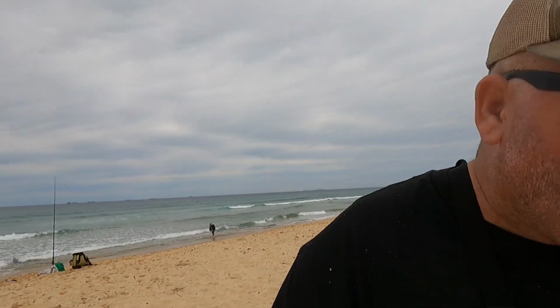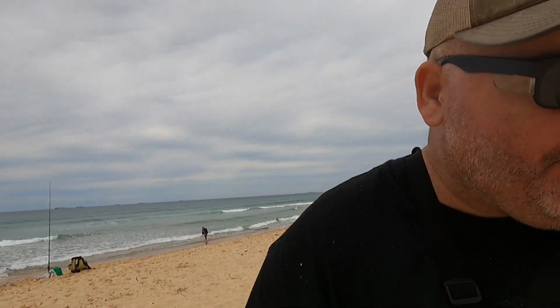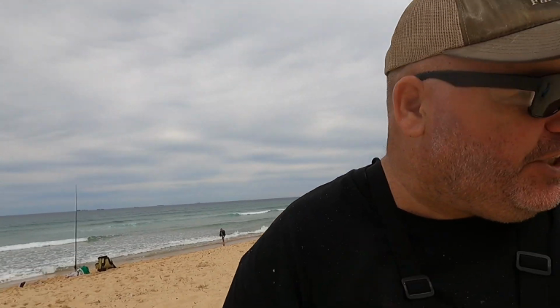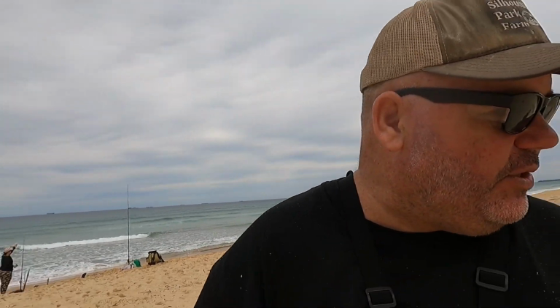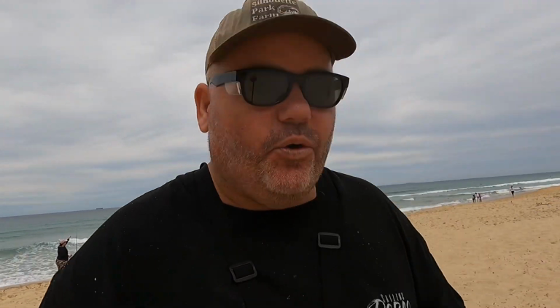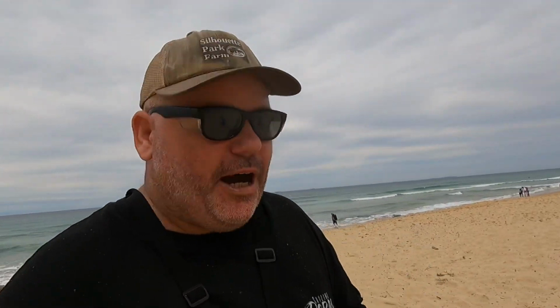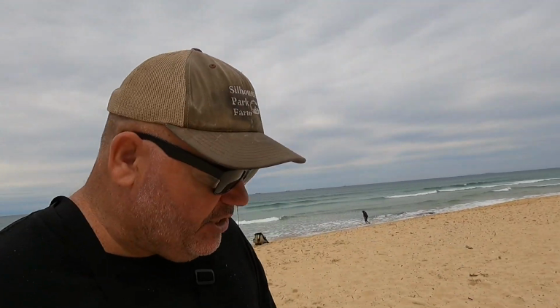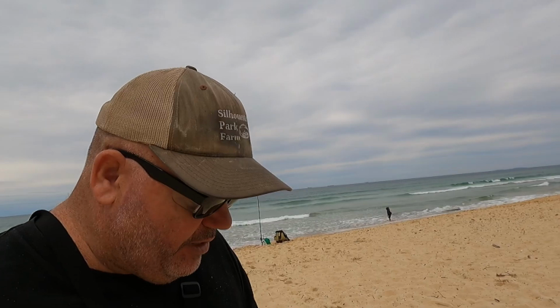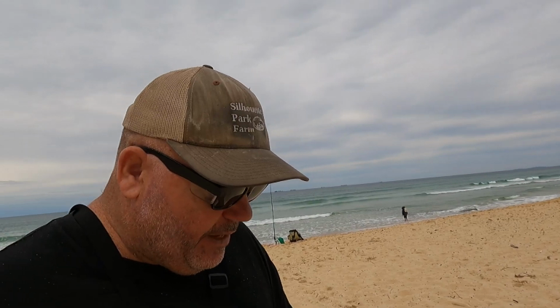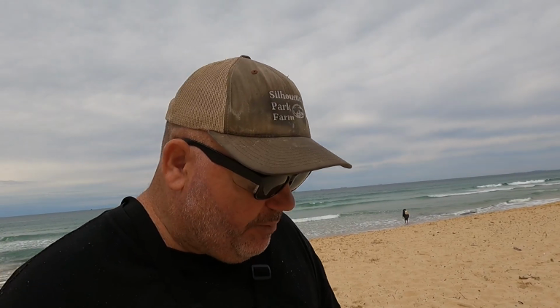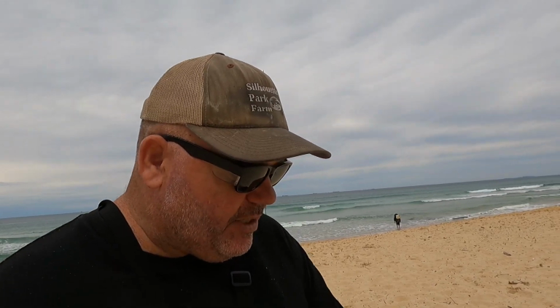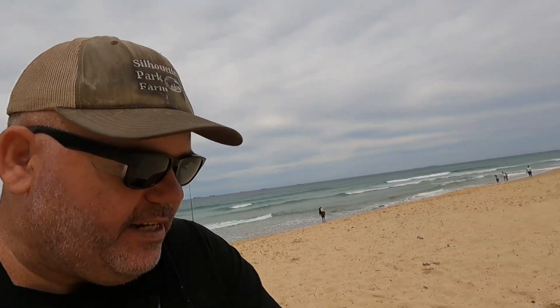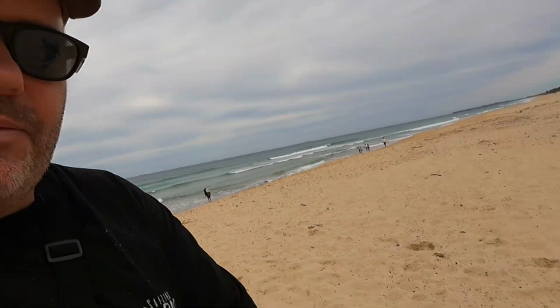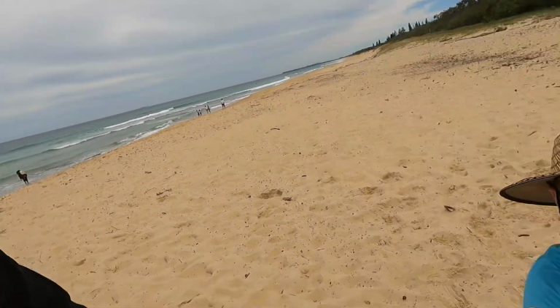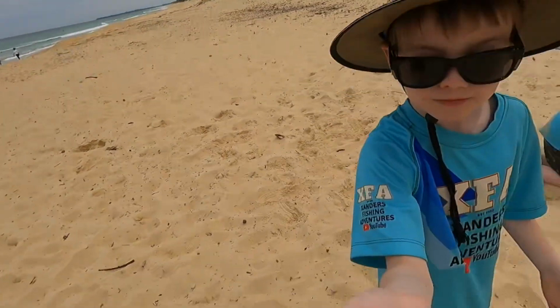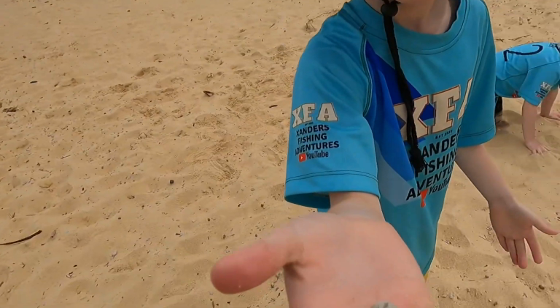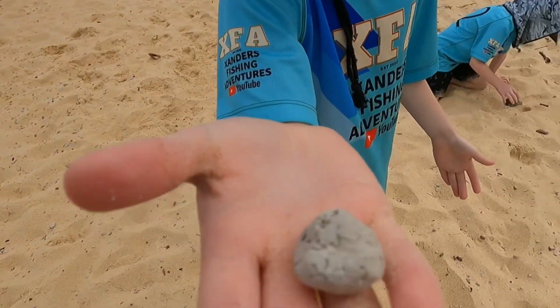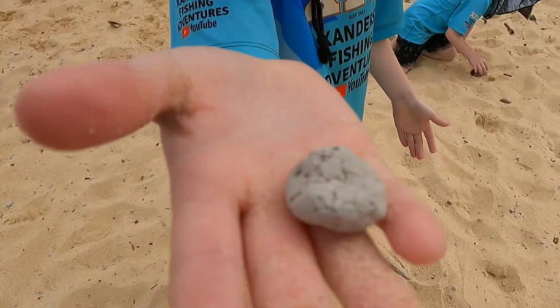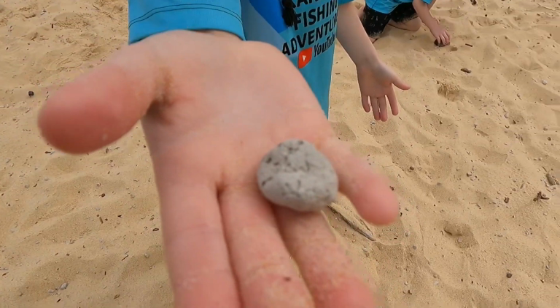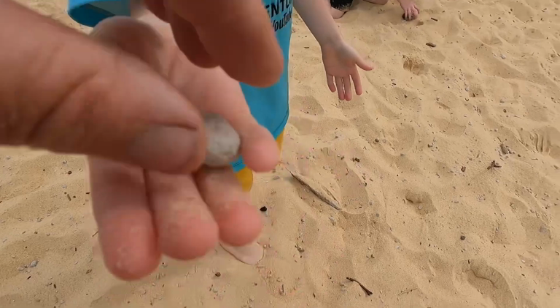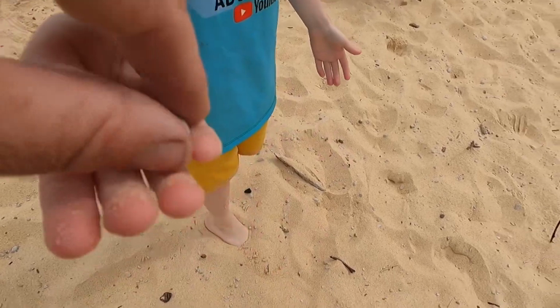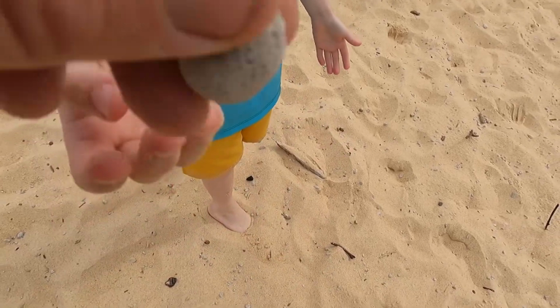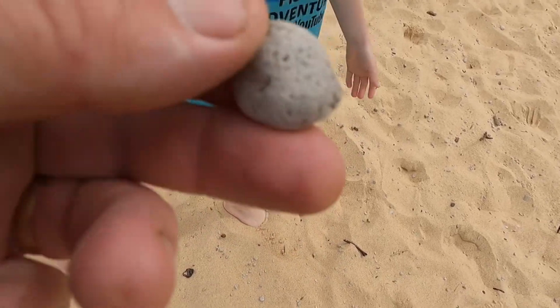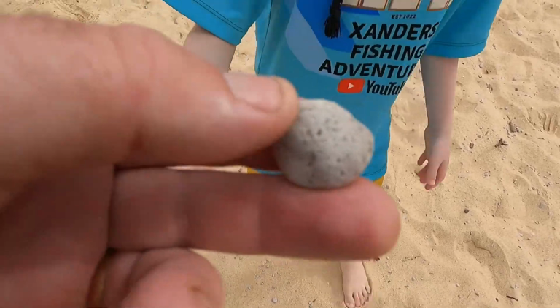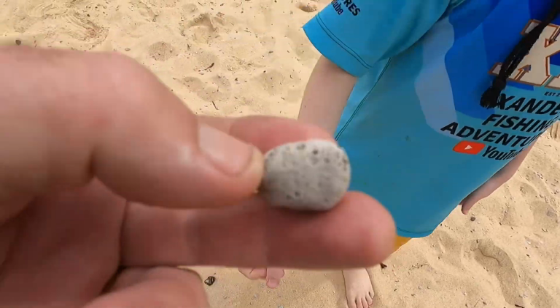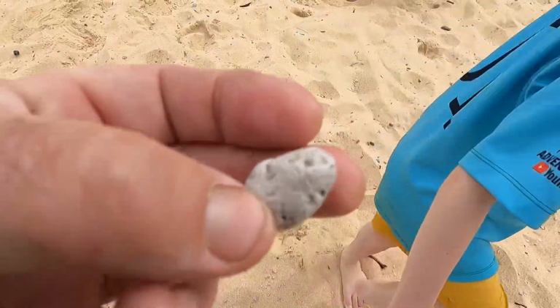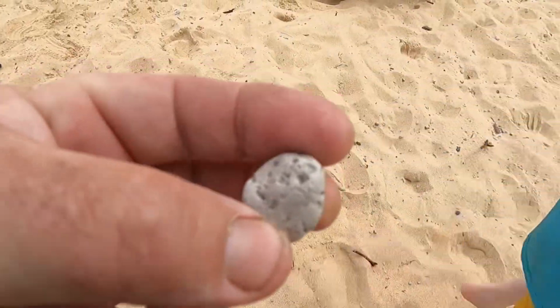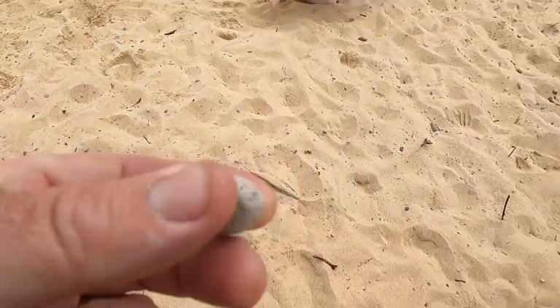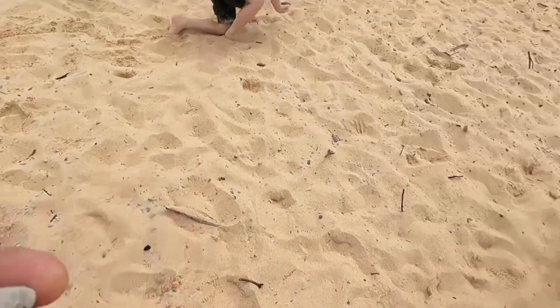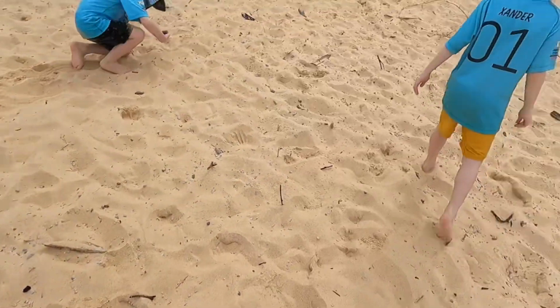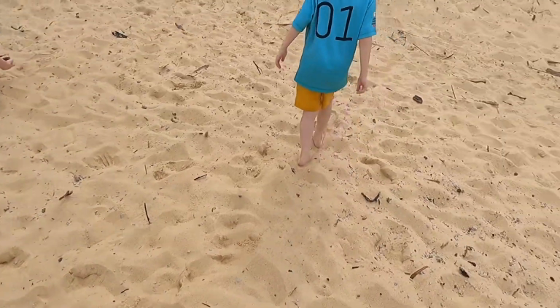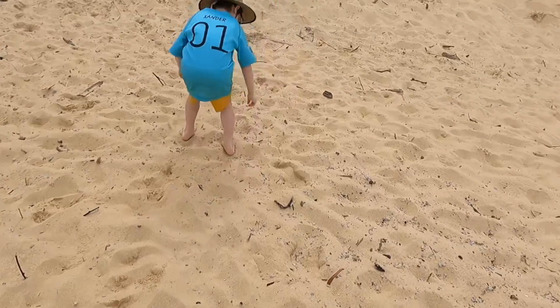All over the beach is all this pumice stone. Now, if you don't know what pumice stone is, Xander's got some here. Check this out. There we go. It is super light. Could I get the three different types? There's all different types here on the beach.